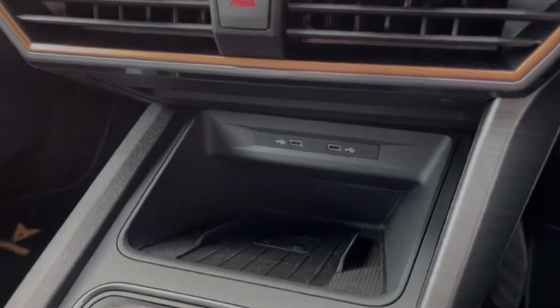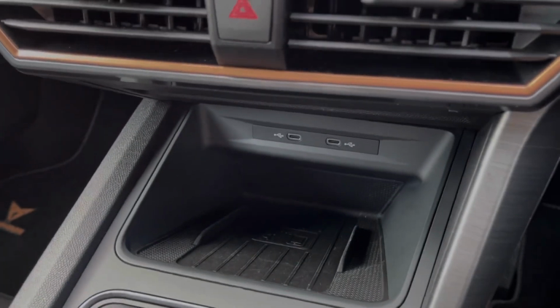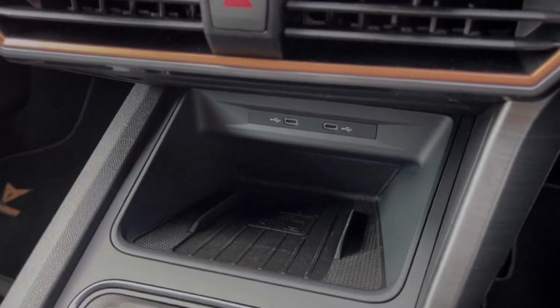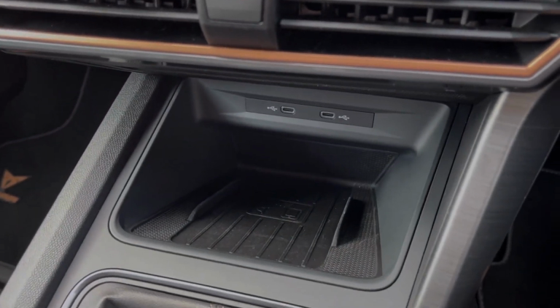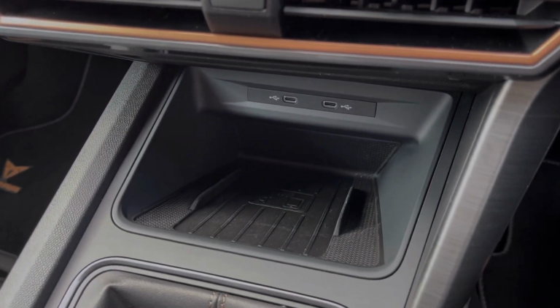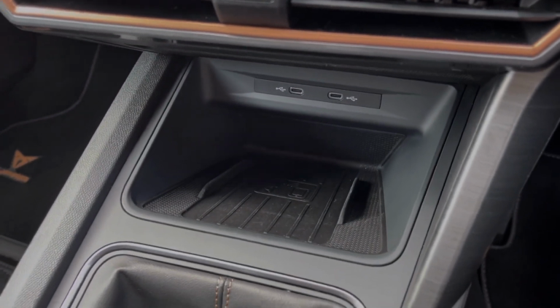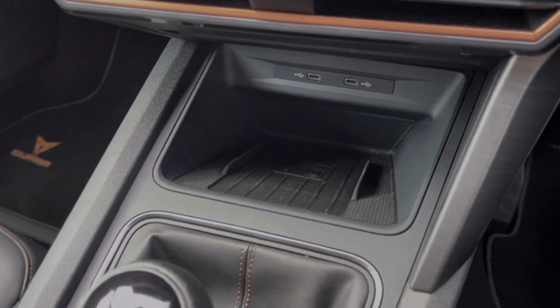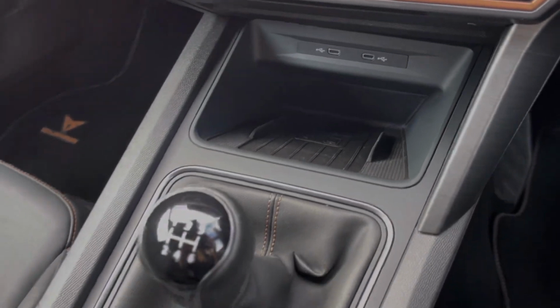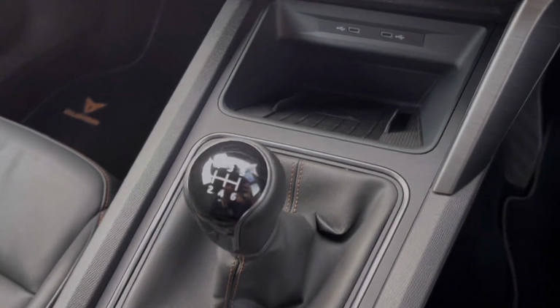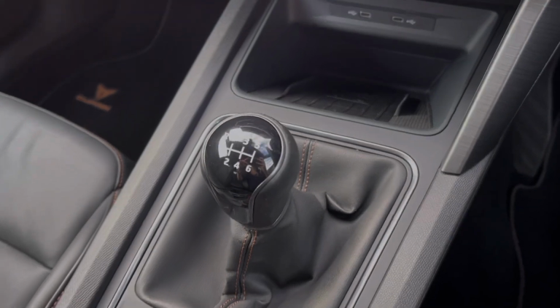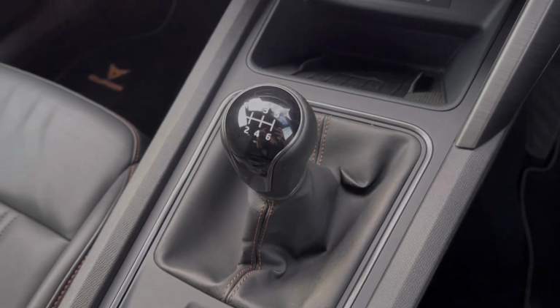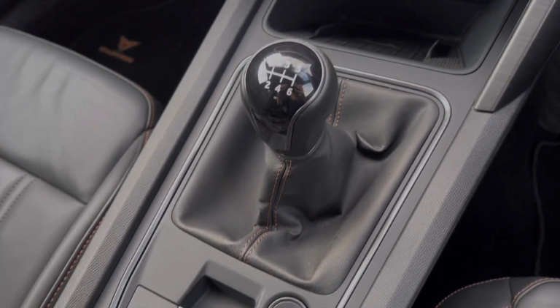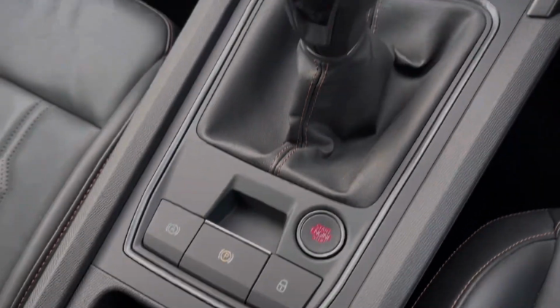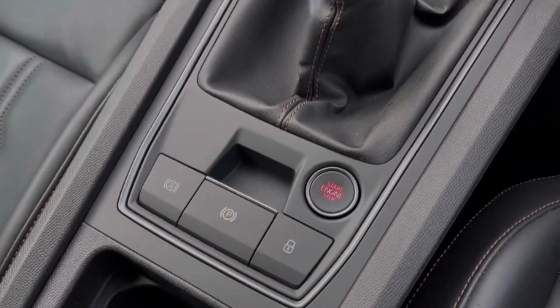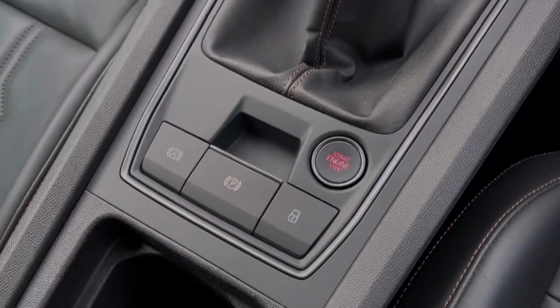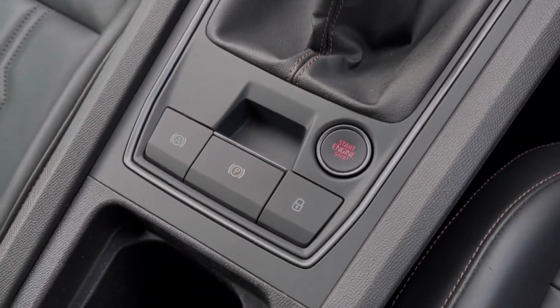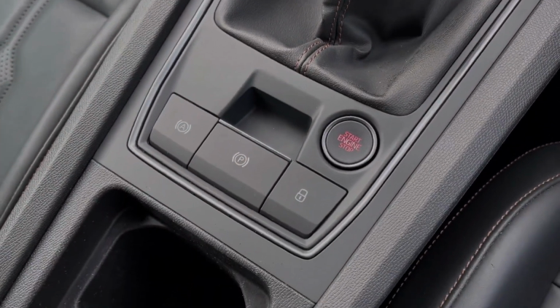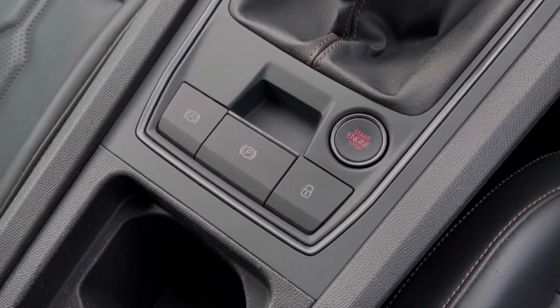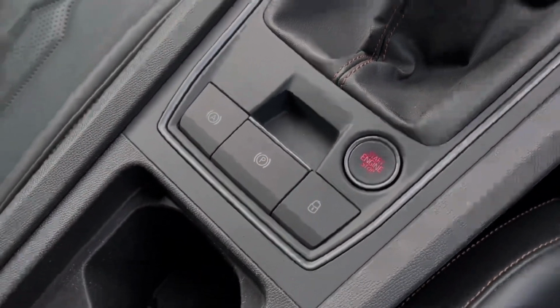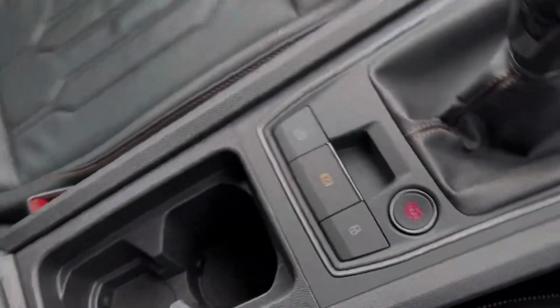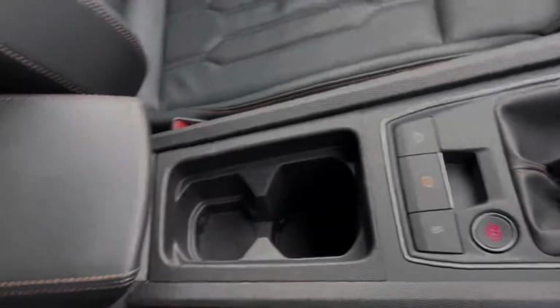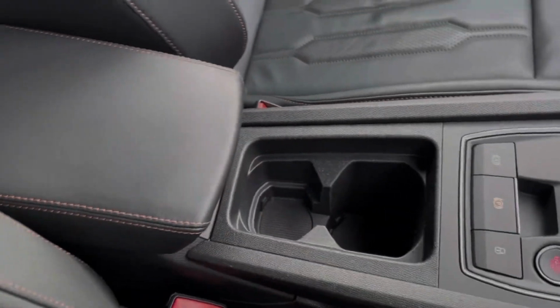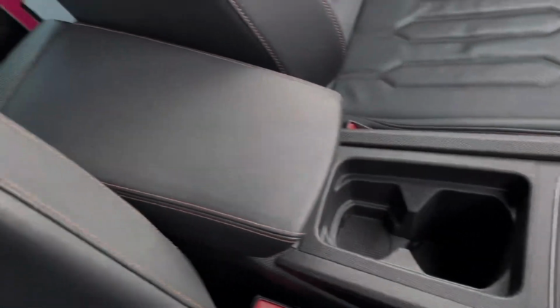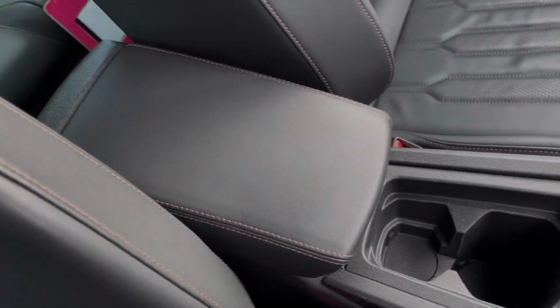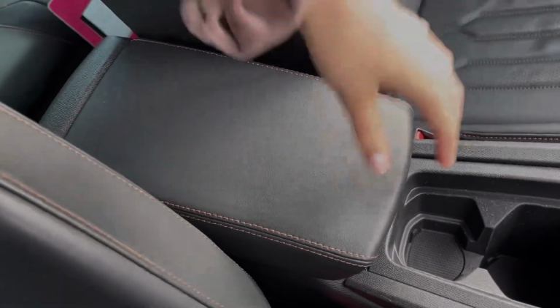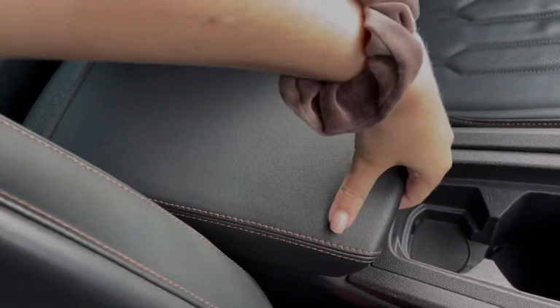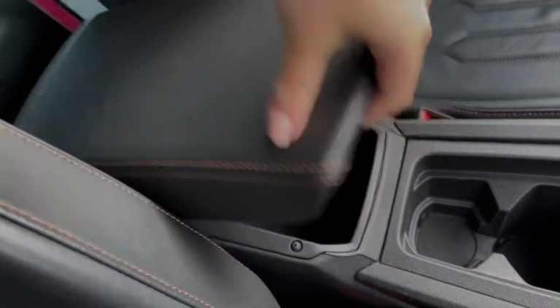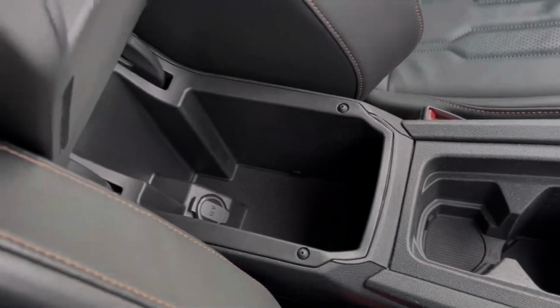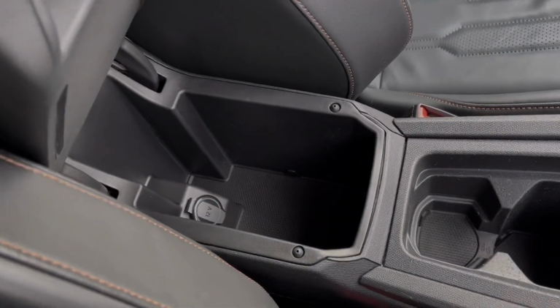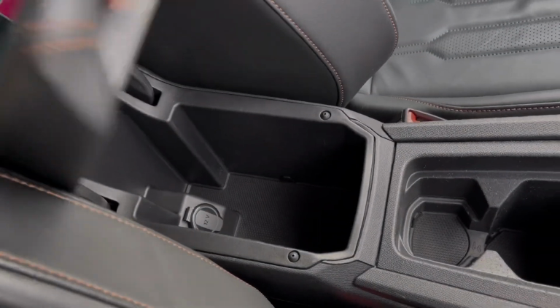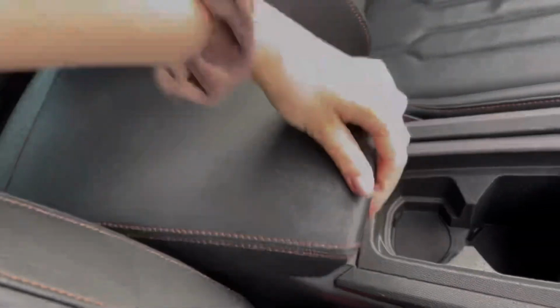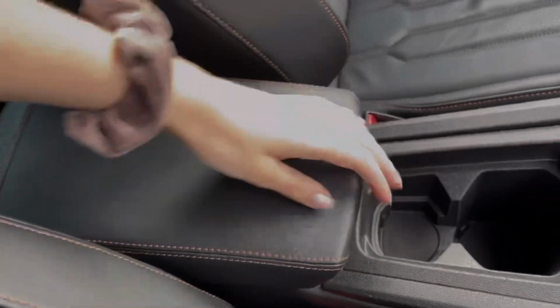Below the media screen you'll find your USB-C port and a wireless charging pad. You've then got your 6-speed manual gear stick alongside the electric parking brake and start-stop button. You also have plenty of extra storage with your cupholders and your armrest, which opens up like so.